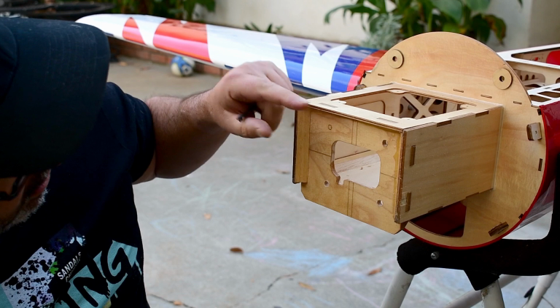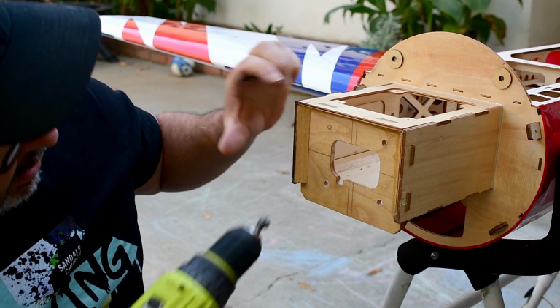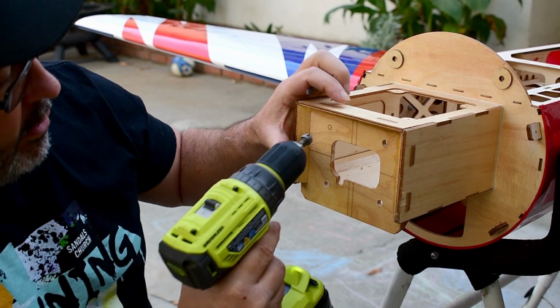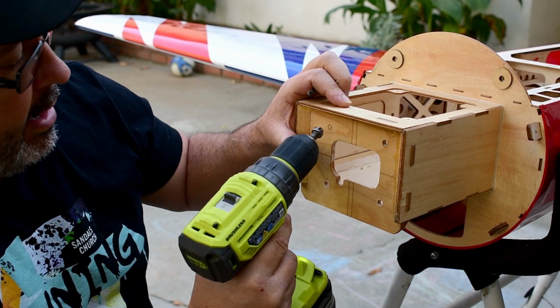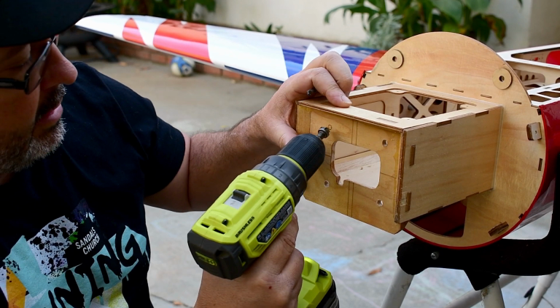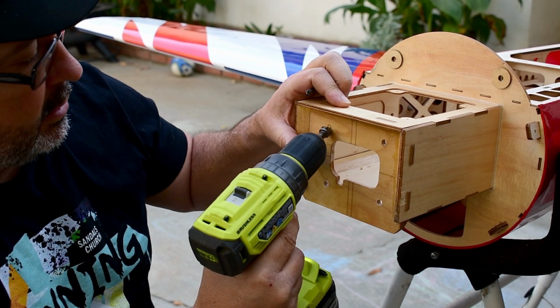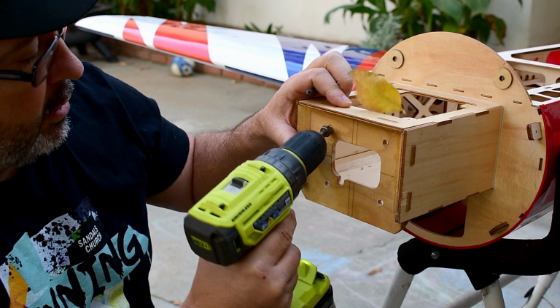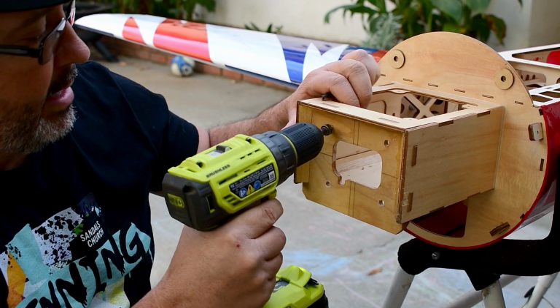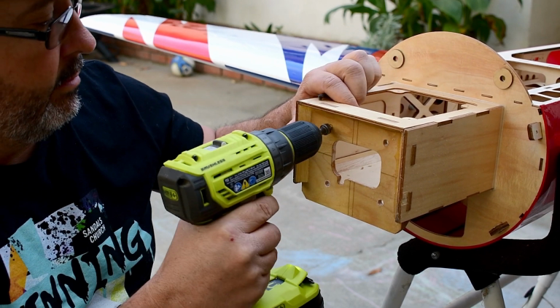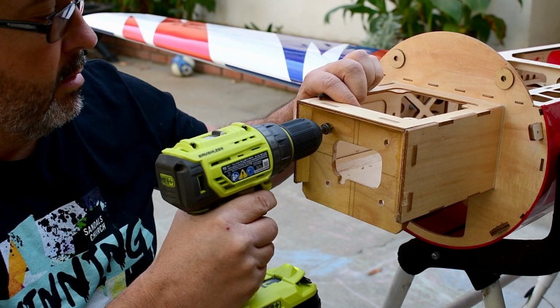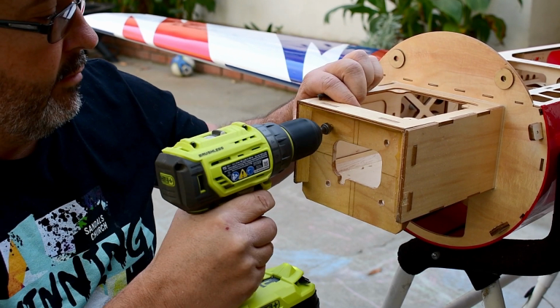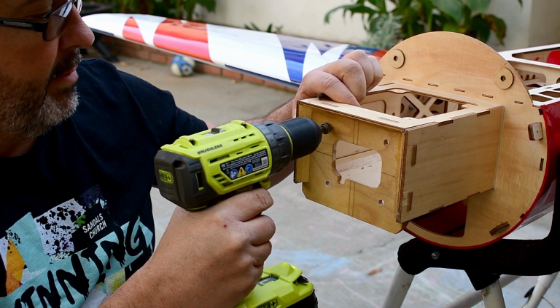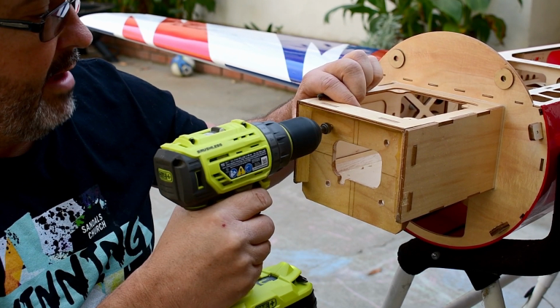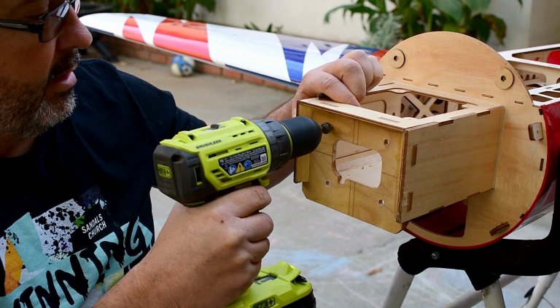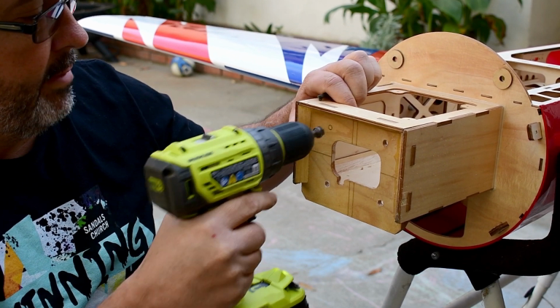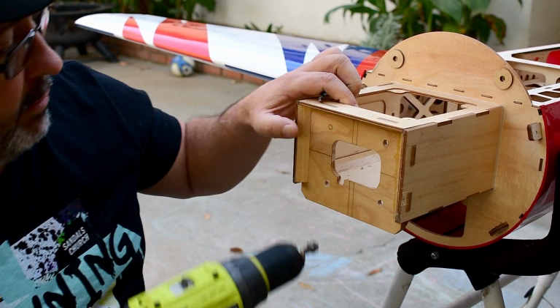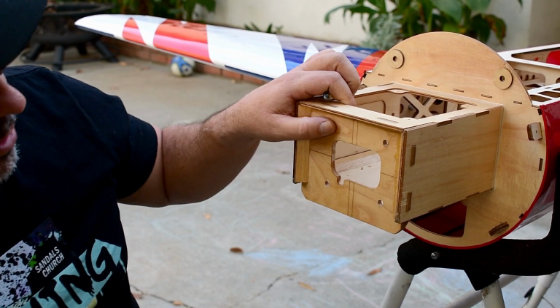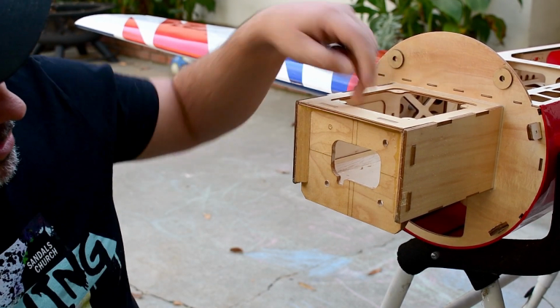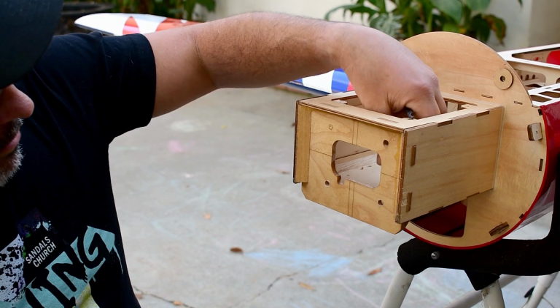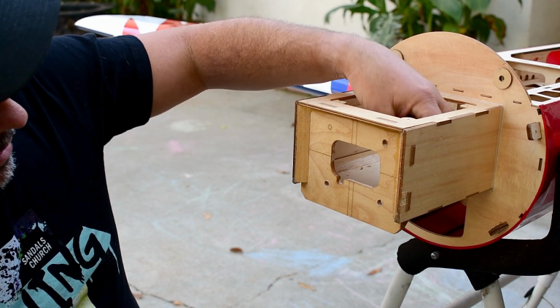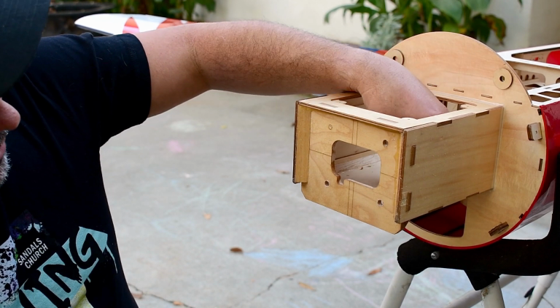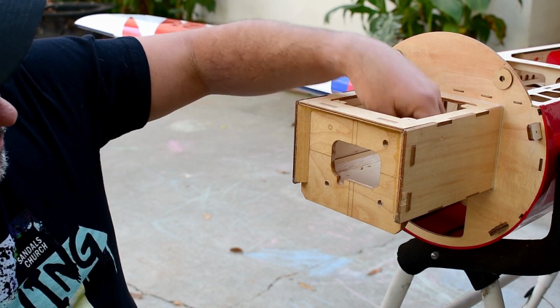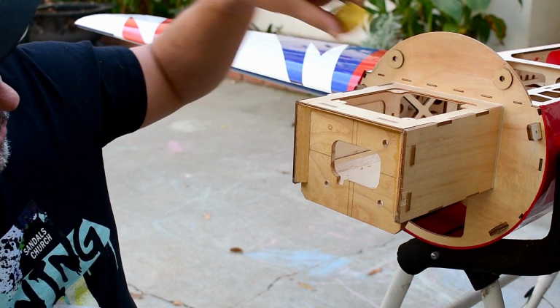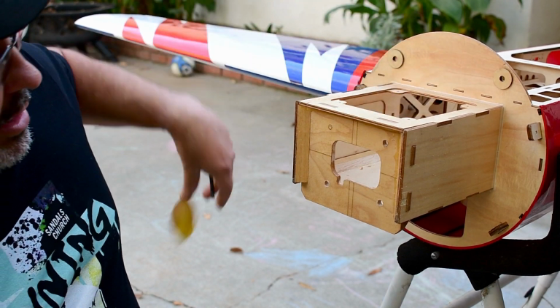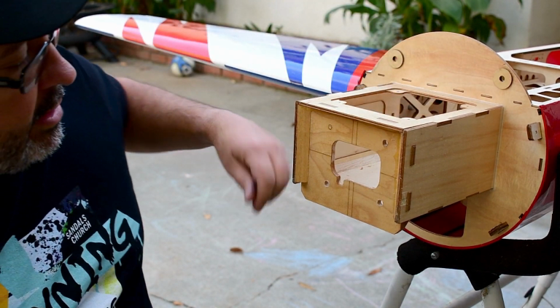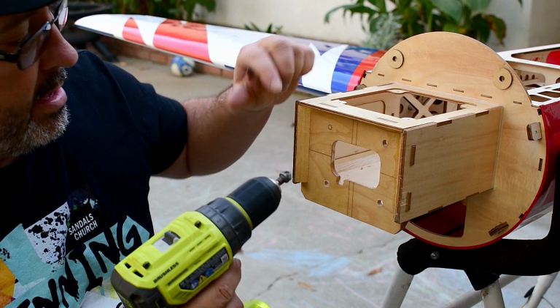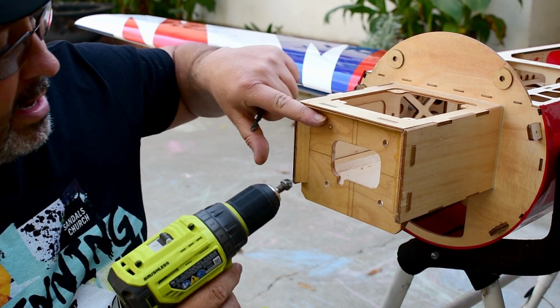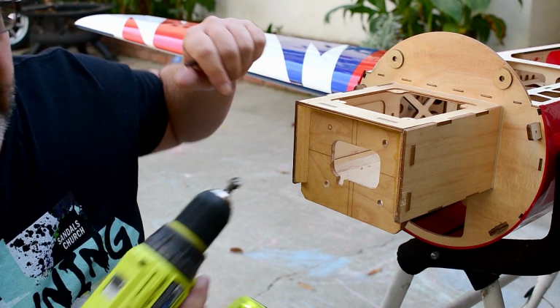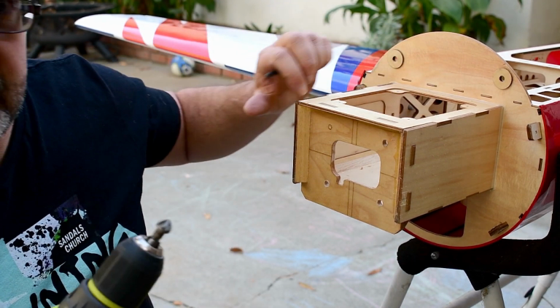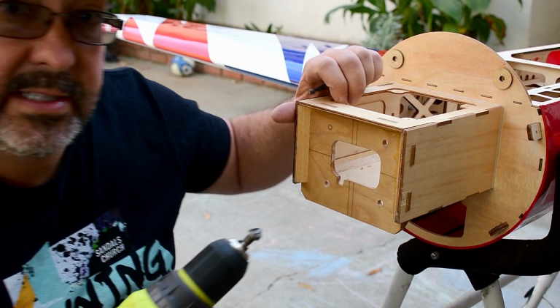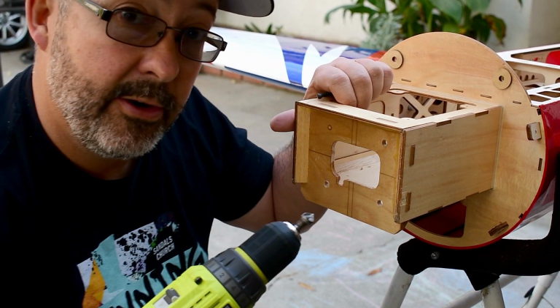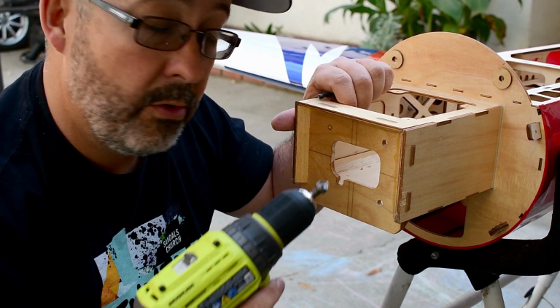We're a little low and right, so we'll go ahead and move up and left — a little up and left pressure until we're centered. And now we have a nice centered hole.